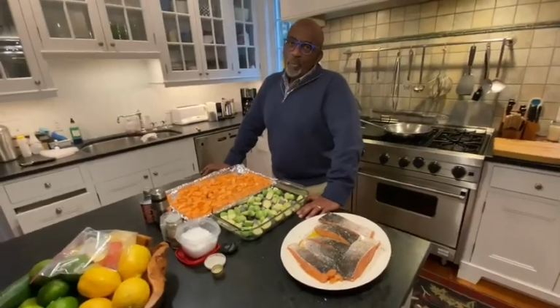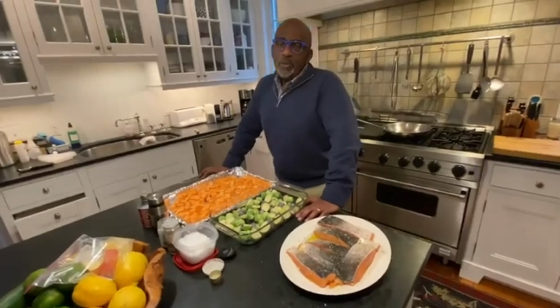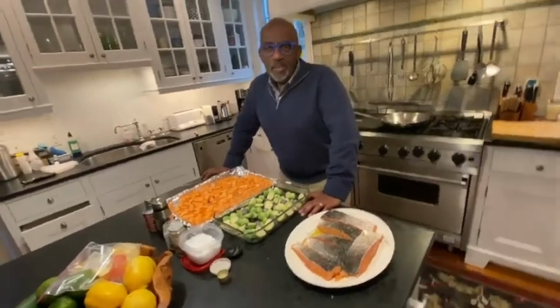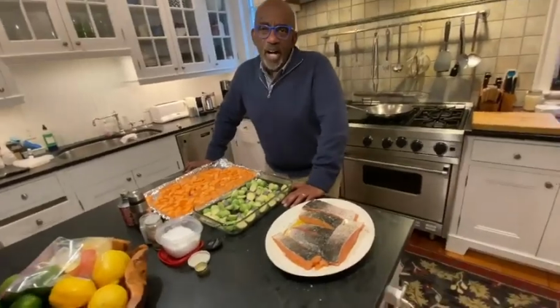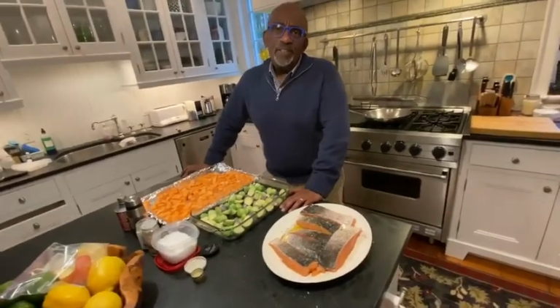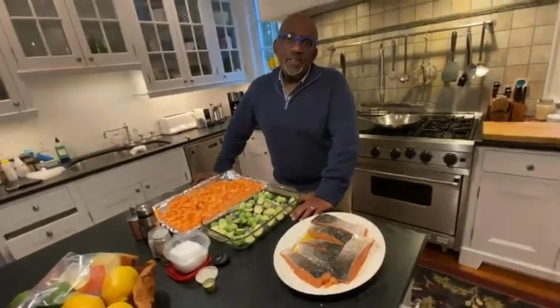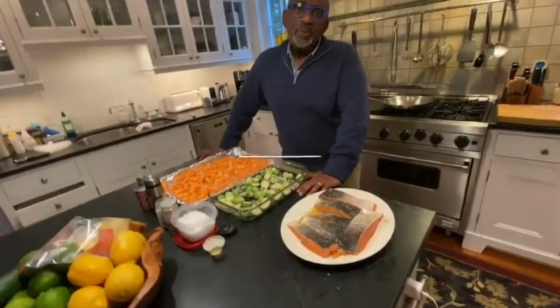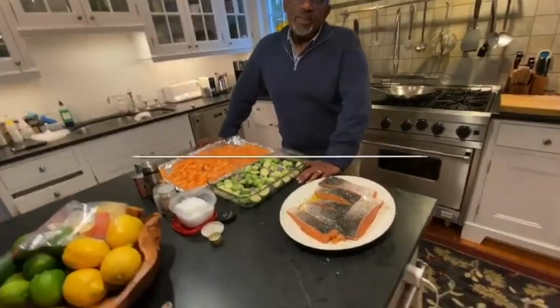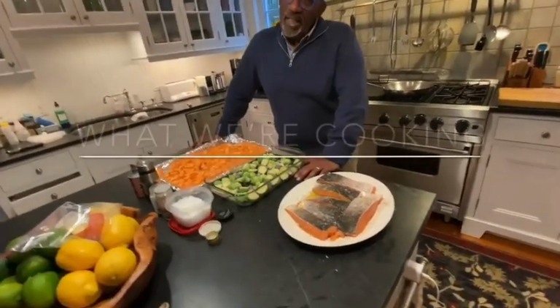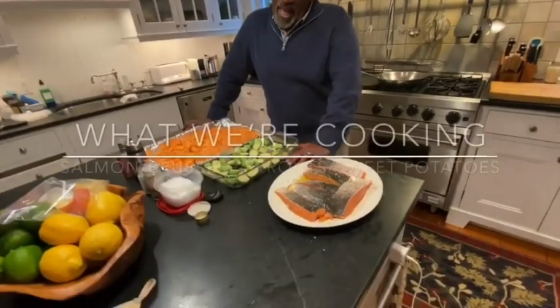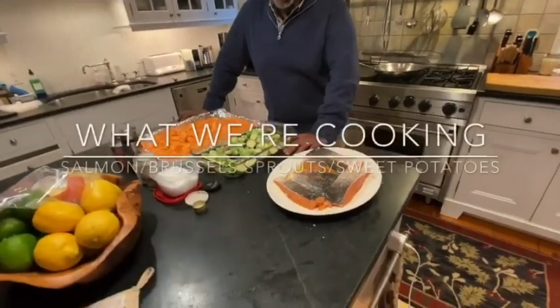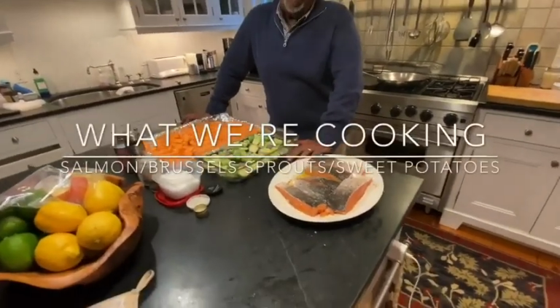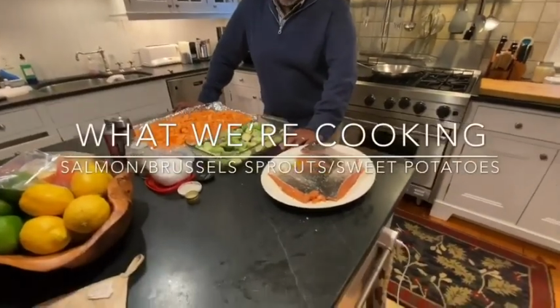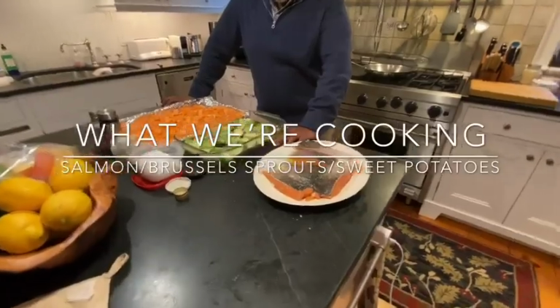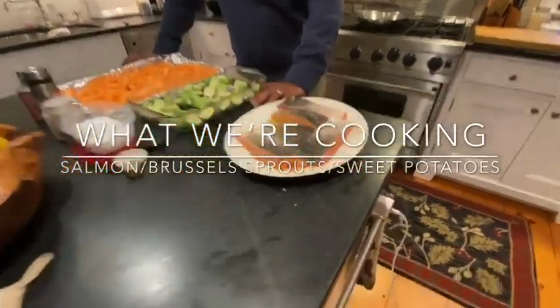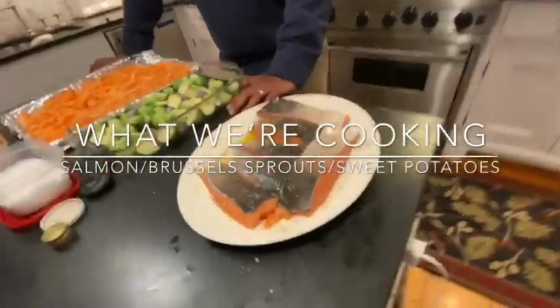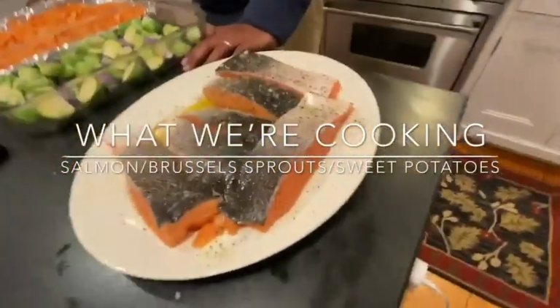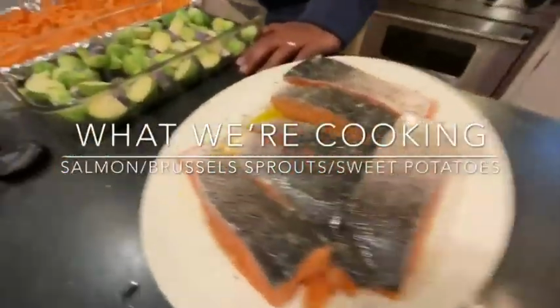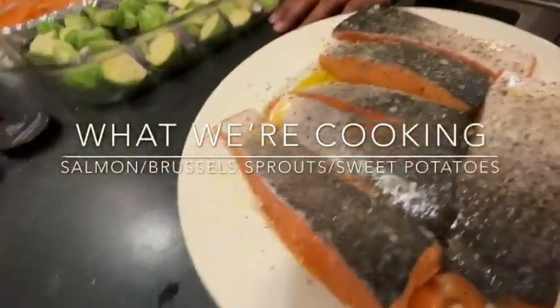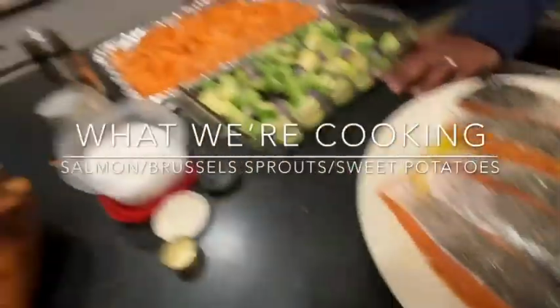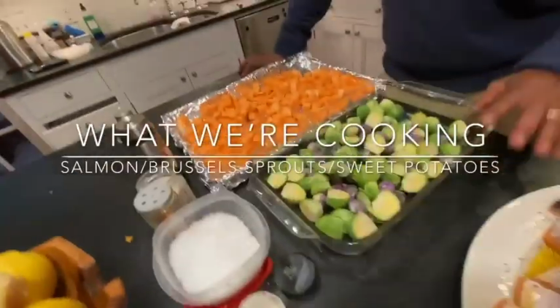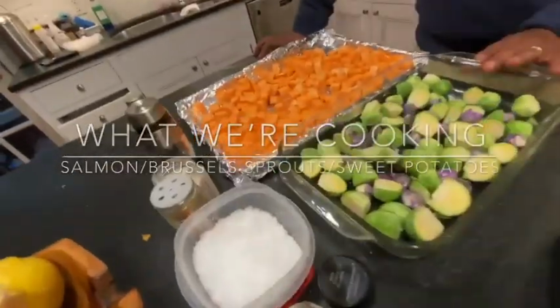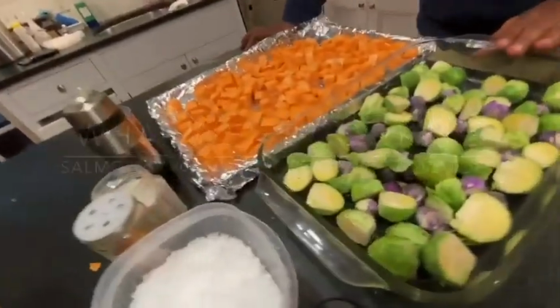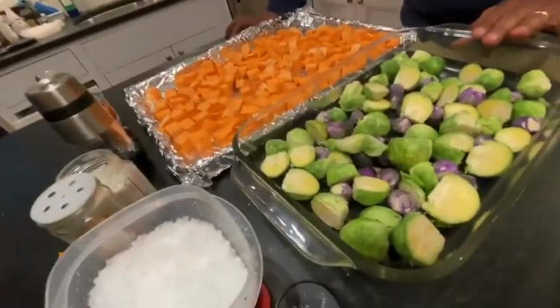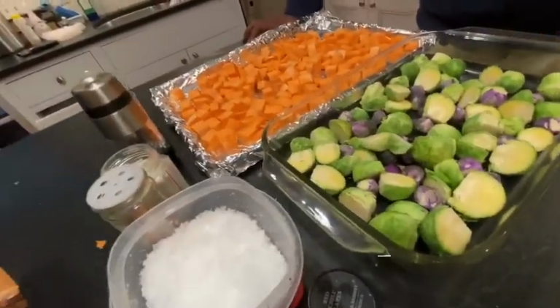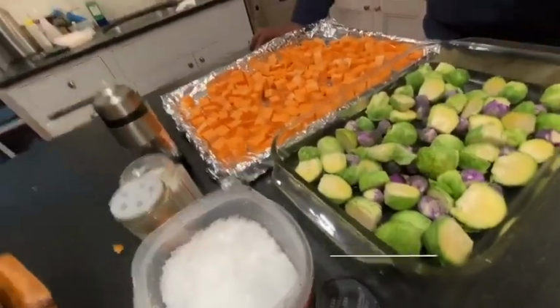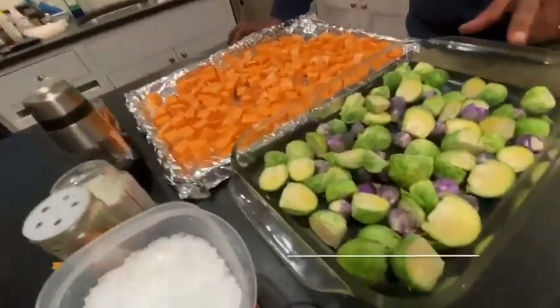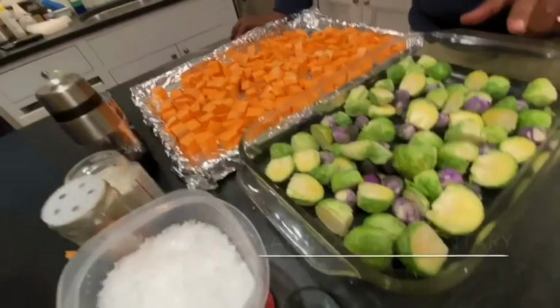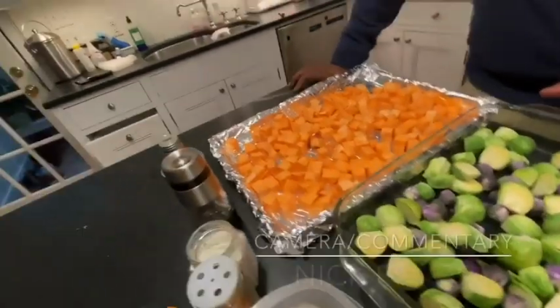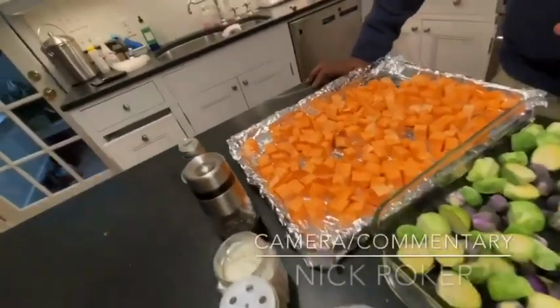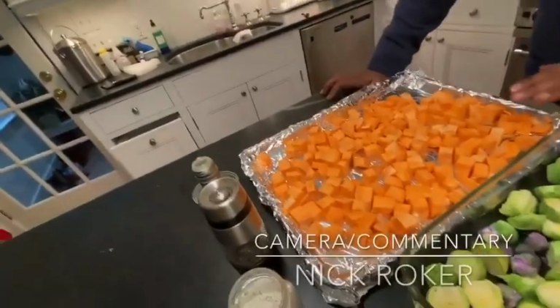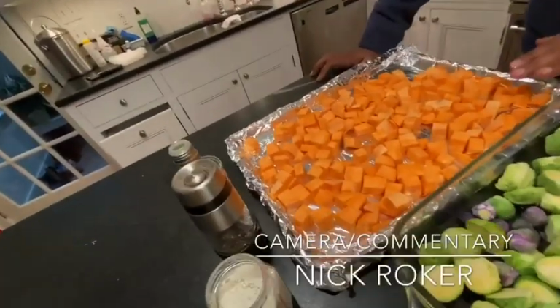Welcome to another edition of What We're Cooking. I'm Nick. And tonight for dinner, we're having salmon, cauliflower, Brussels sprouts, and sweet potatoes.